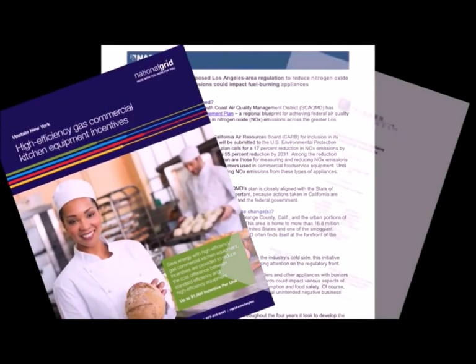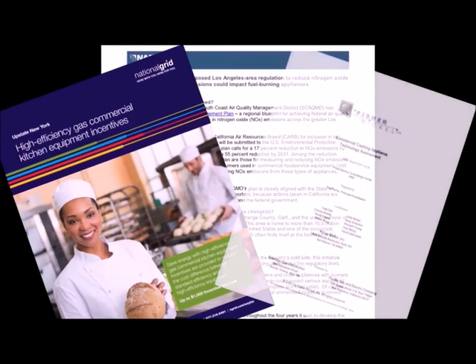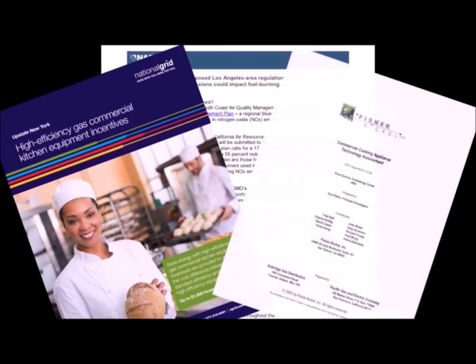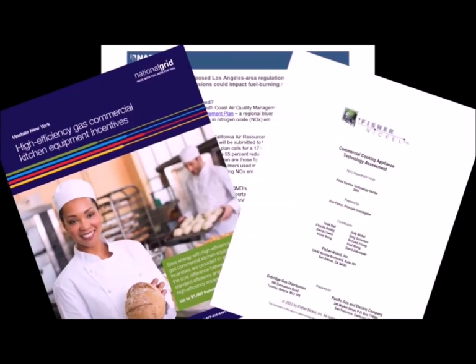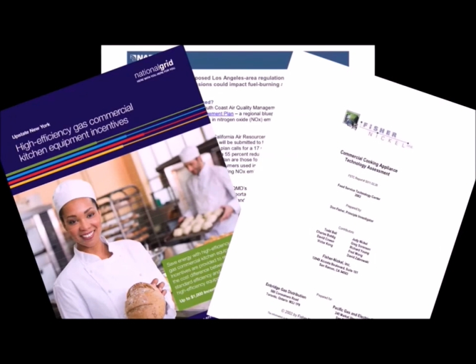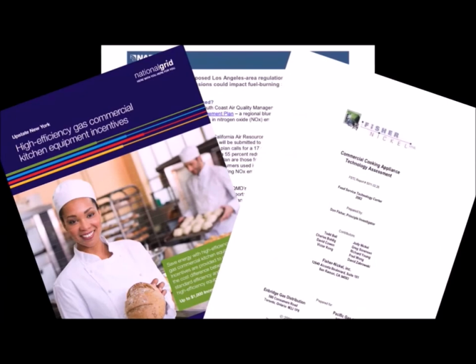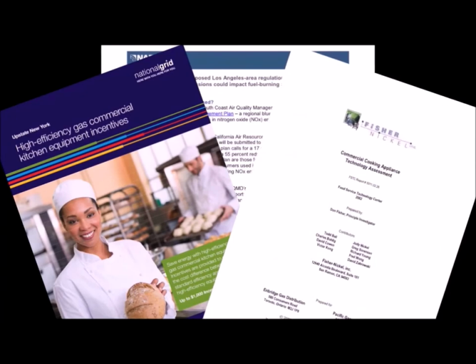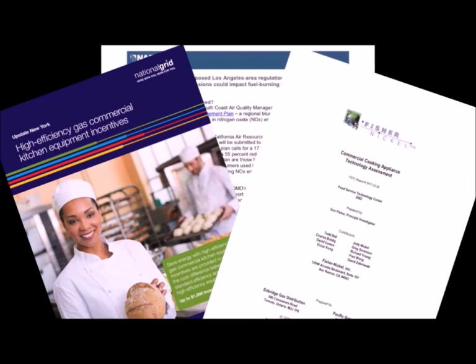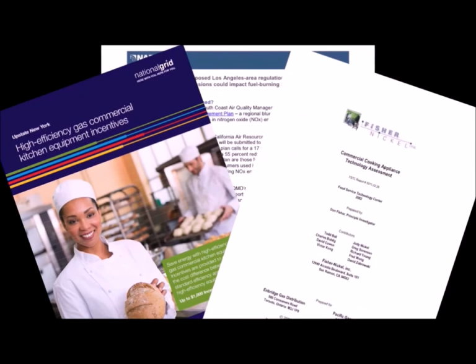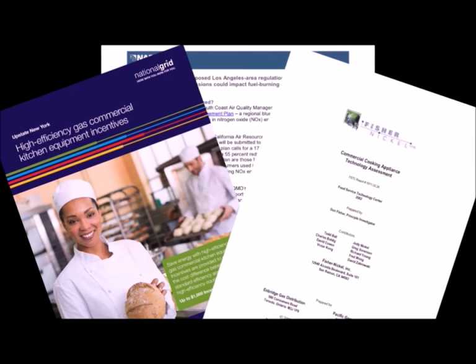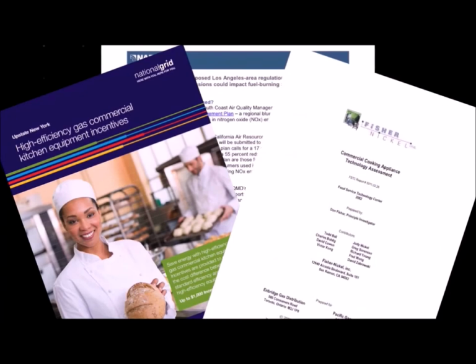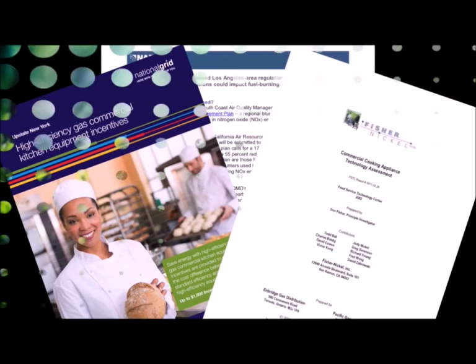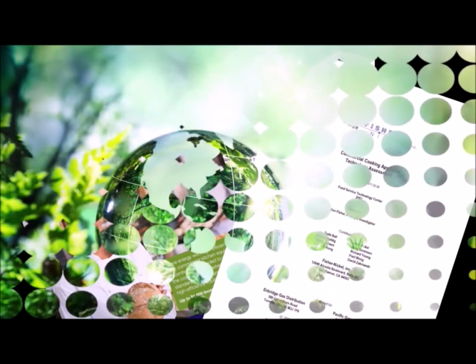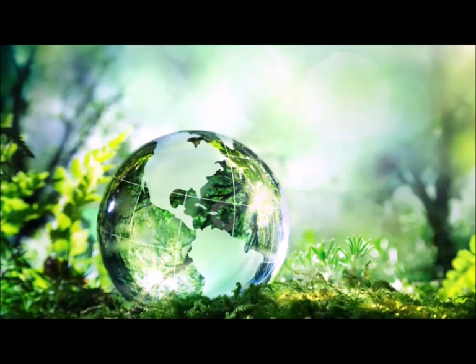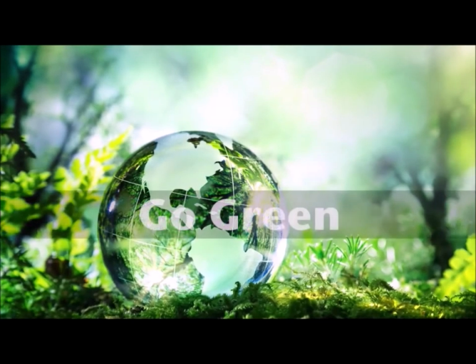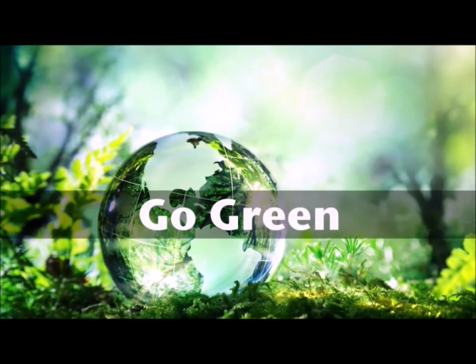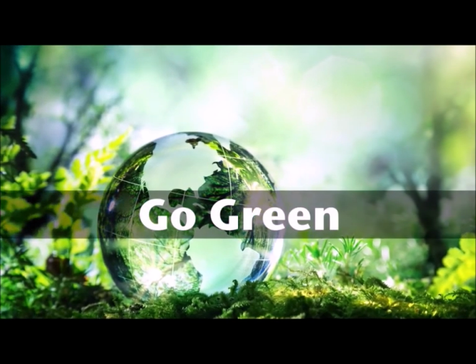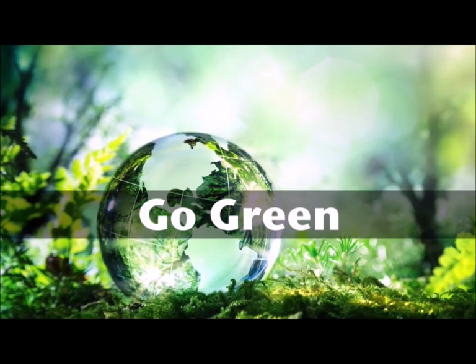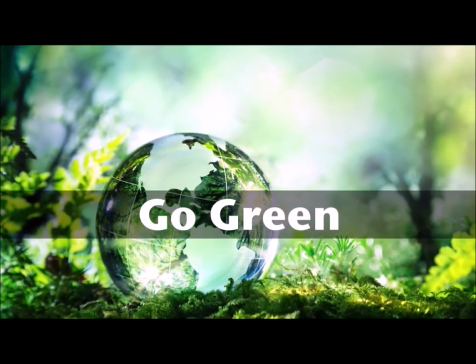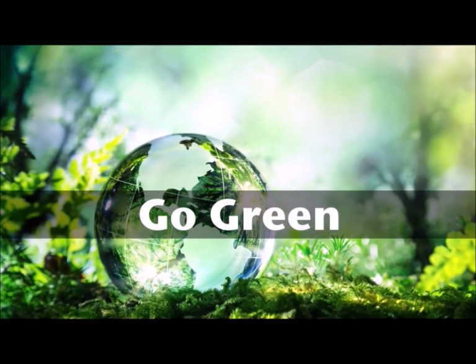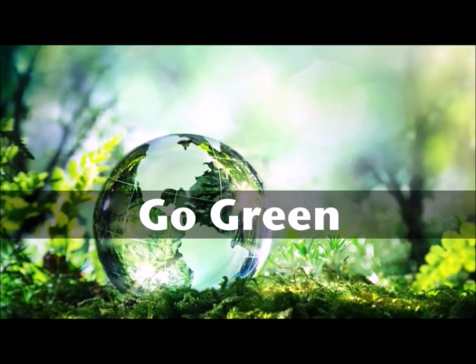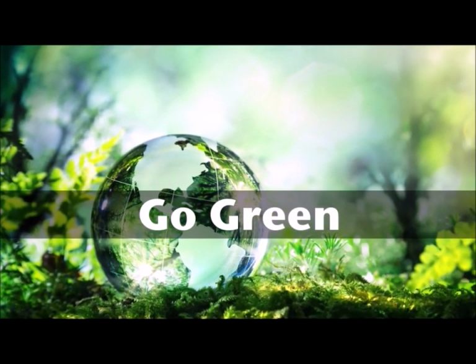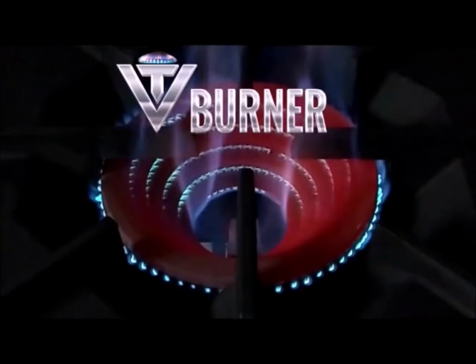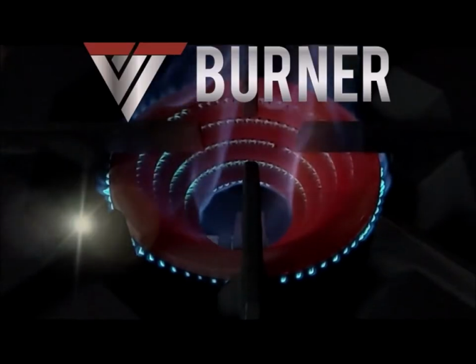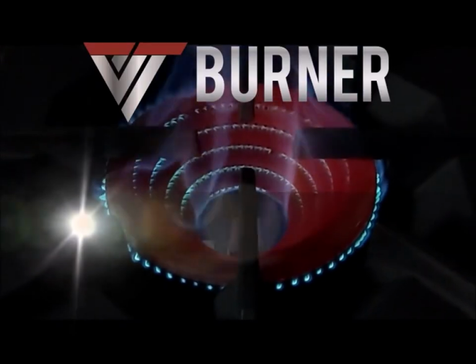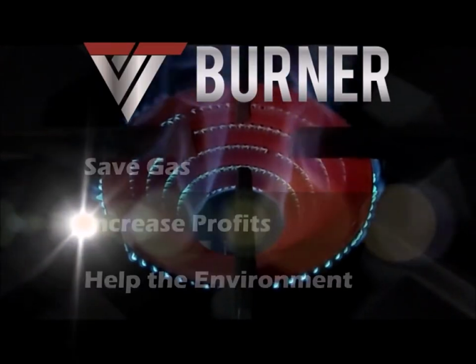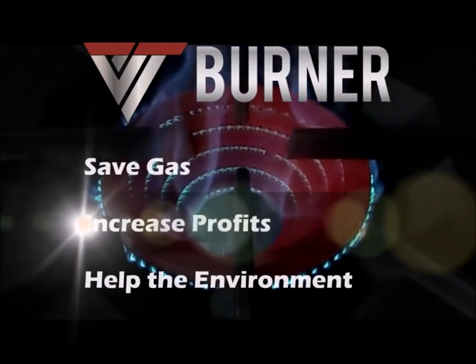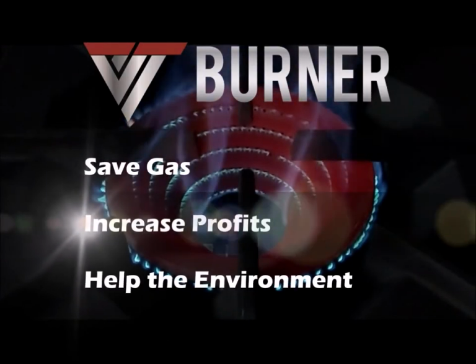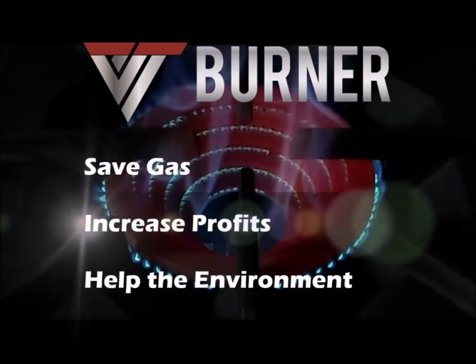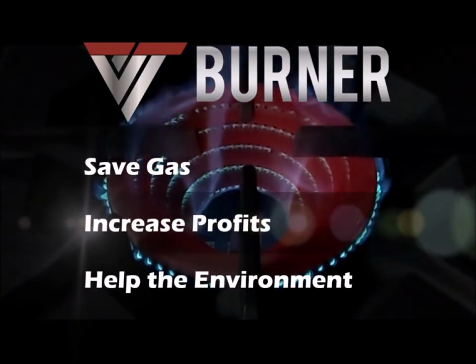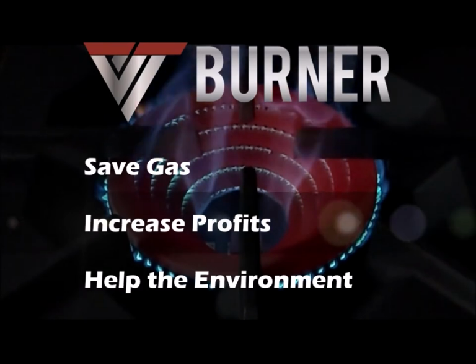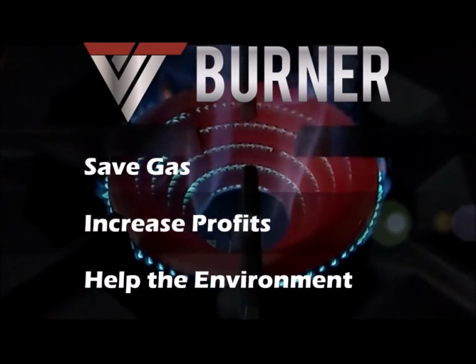Industry experts agree that commercial range tops waste over 60% of their gas. VT burner technology uses less gas, which helps the environment. Don't waste money — get your VT burner and save gas.